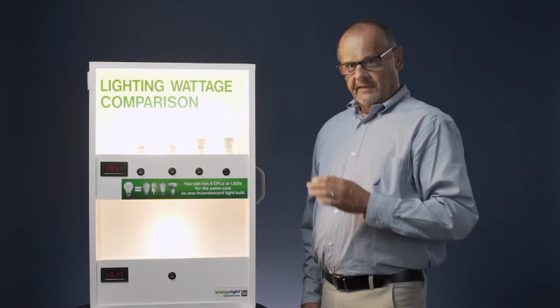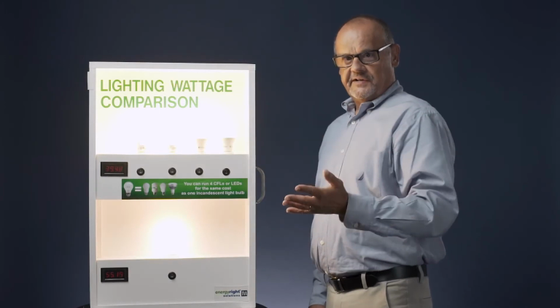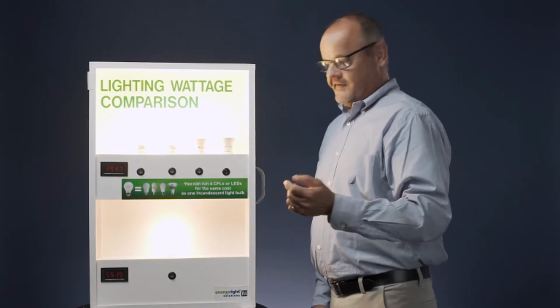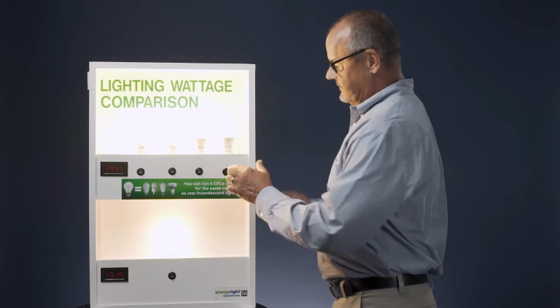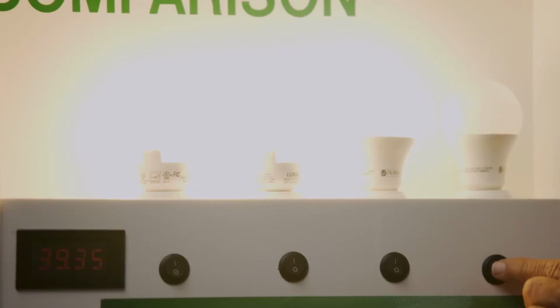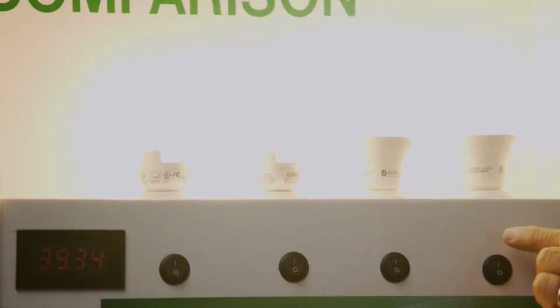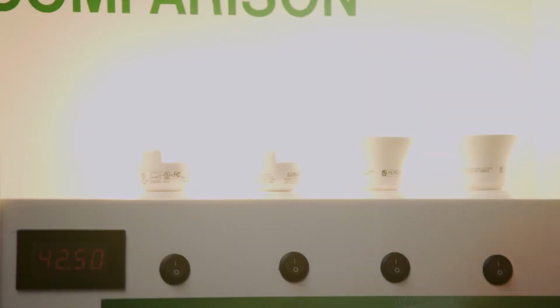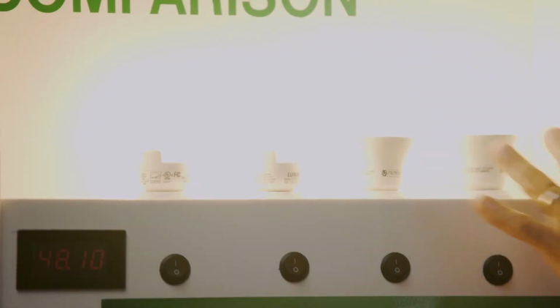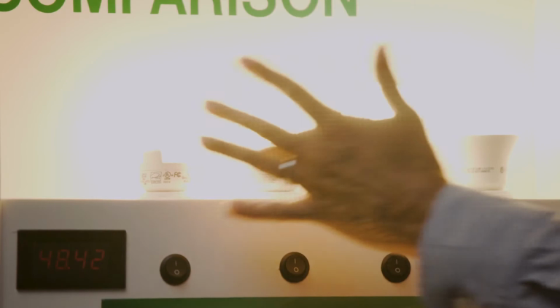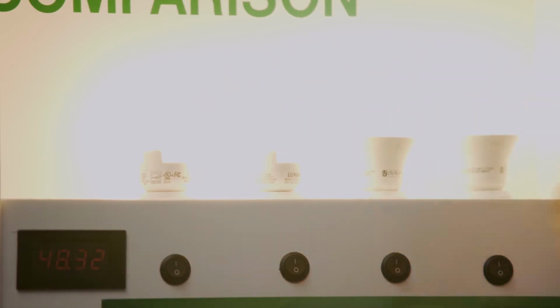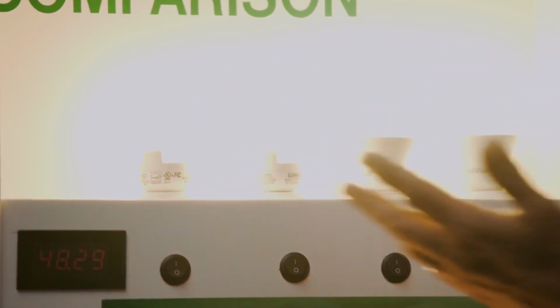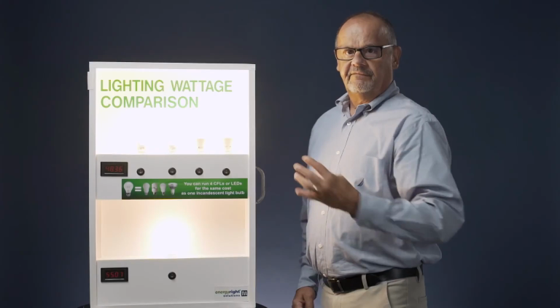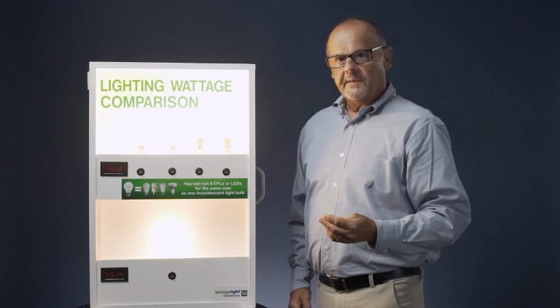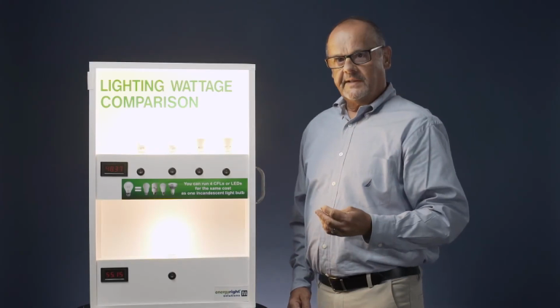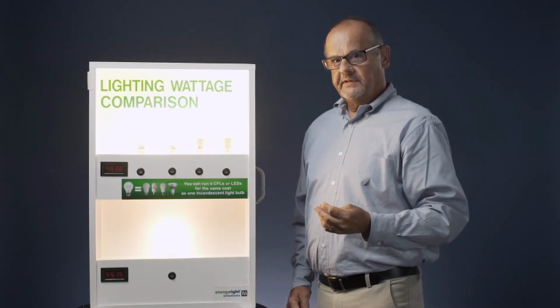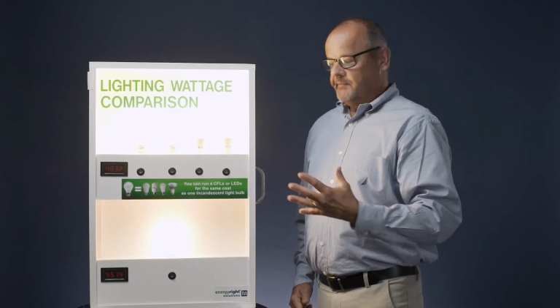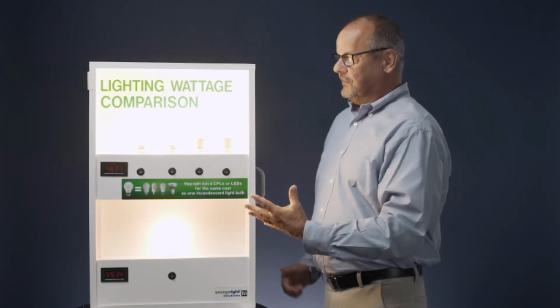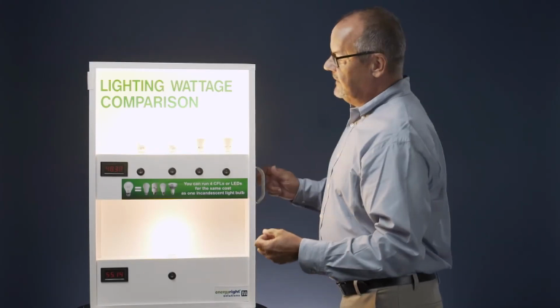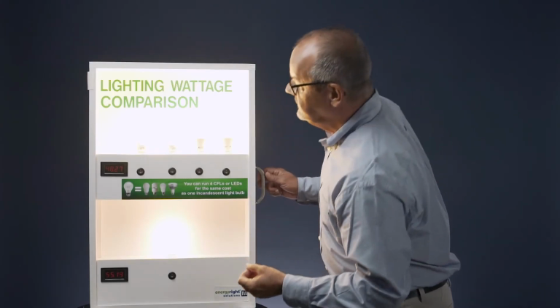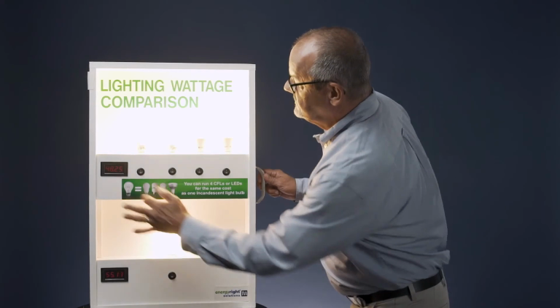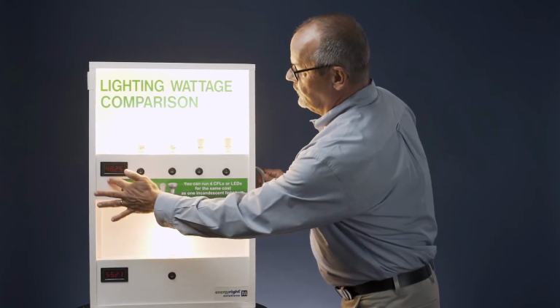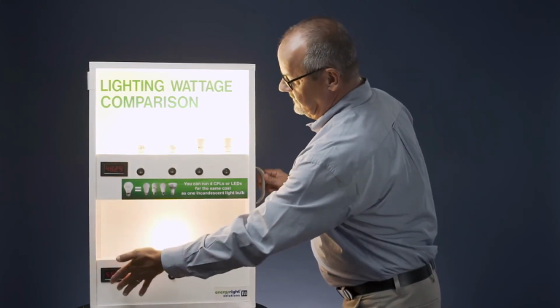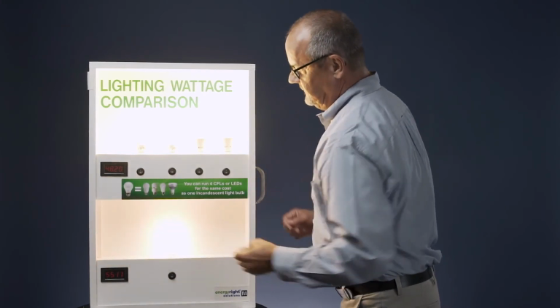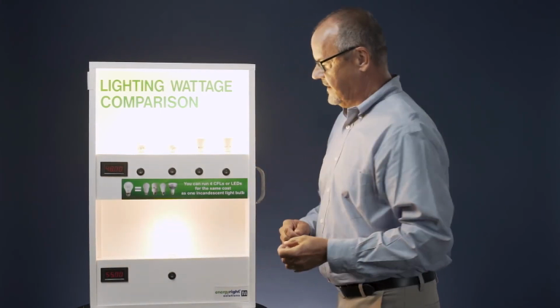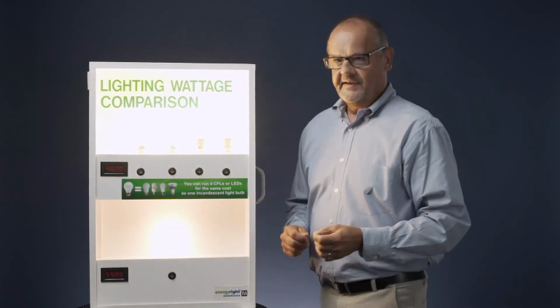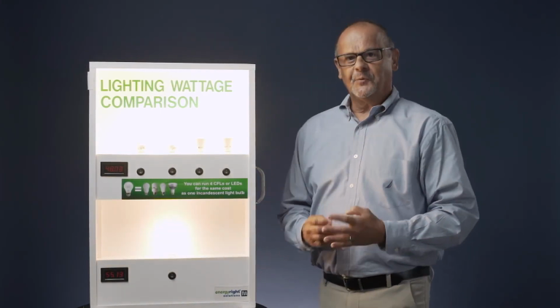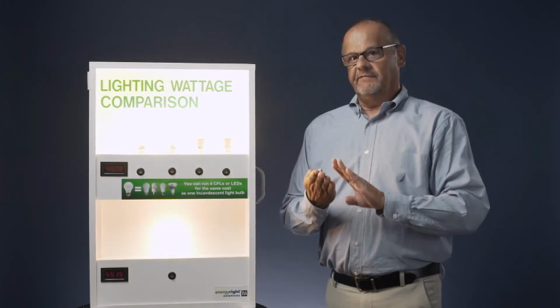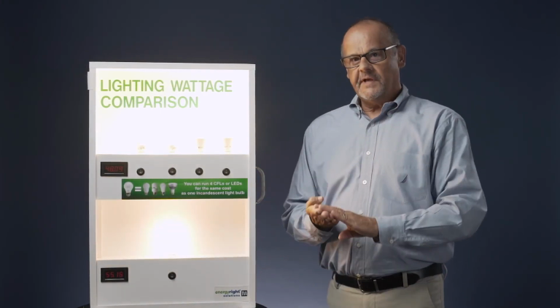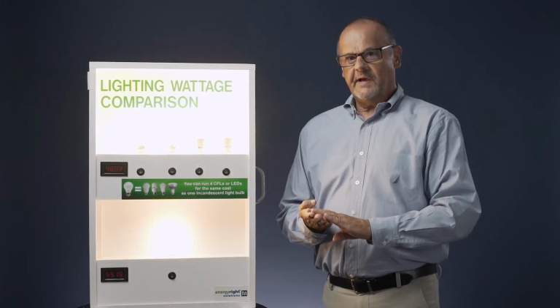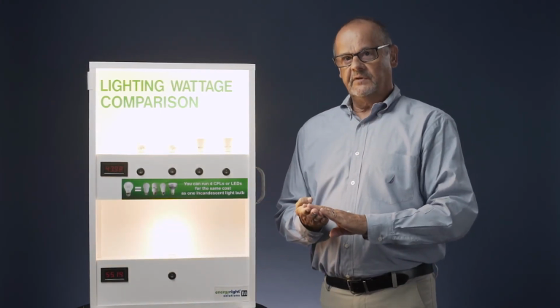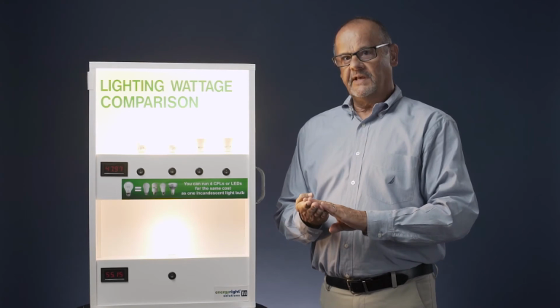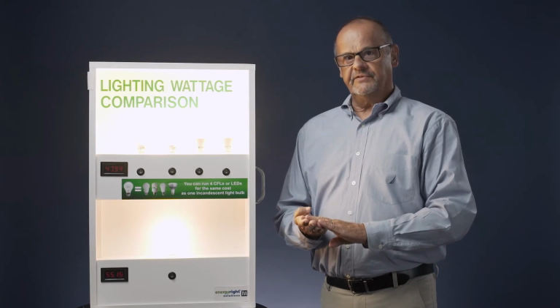Let's carry it a step further — number four. Lots of bright light up here. We have four times the light output, but when you look at the energy usage, 48 watts compared to 55, so we're getting four times the light output for less energy.